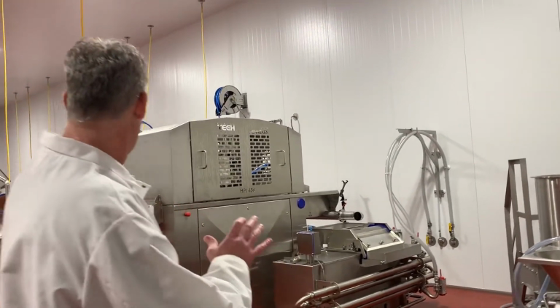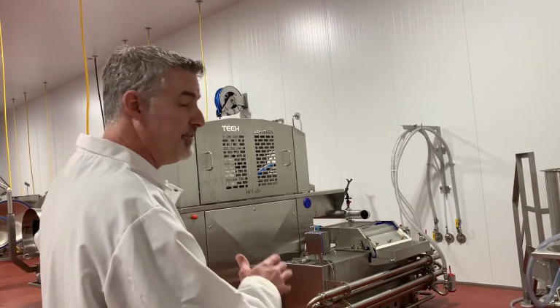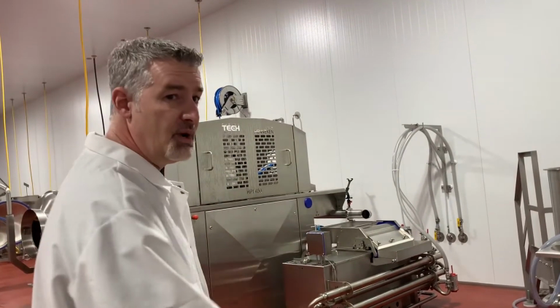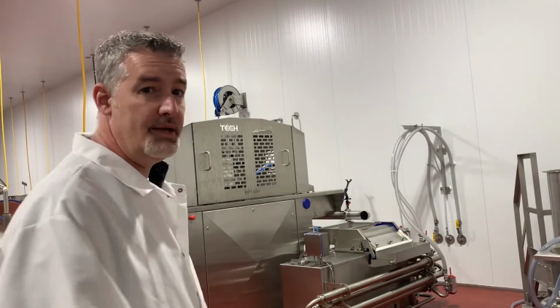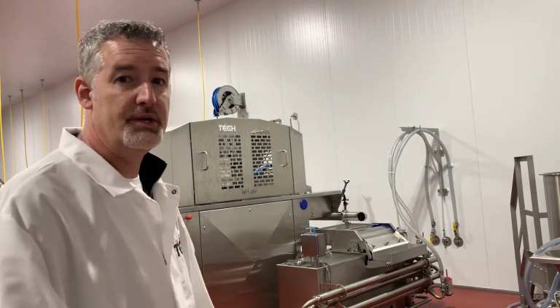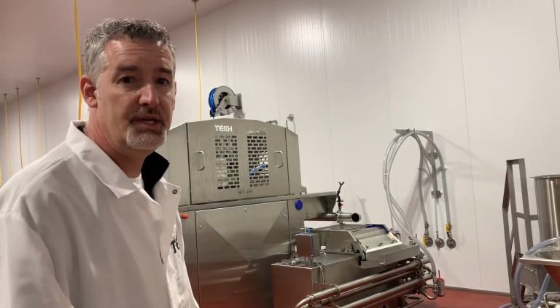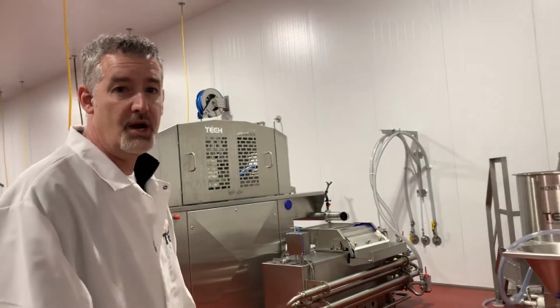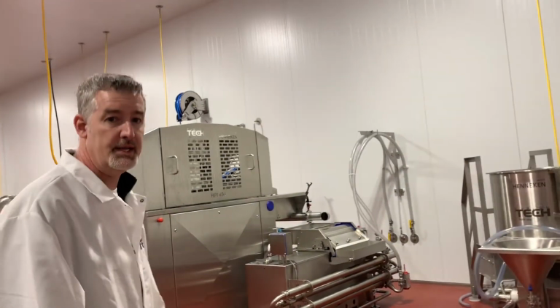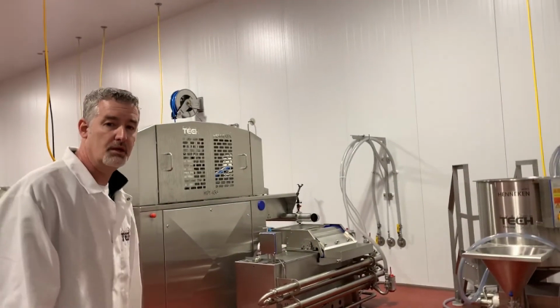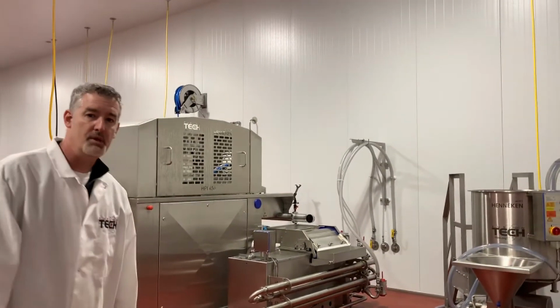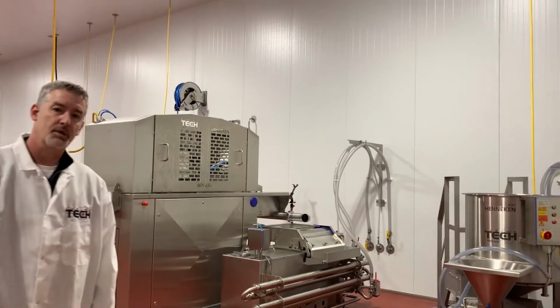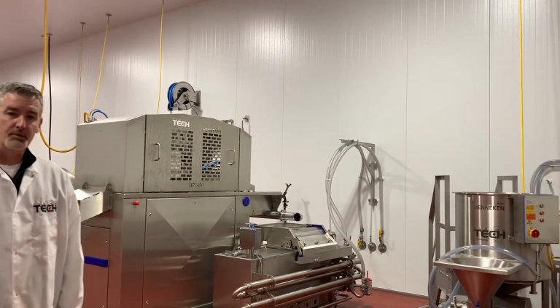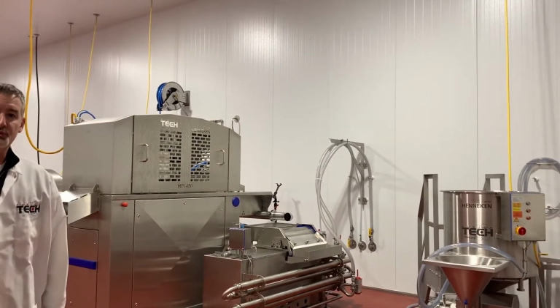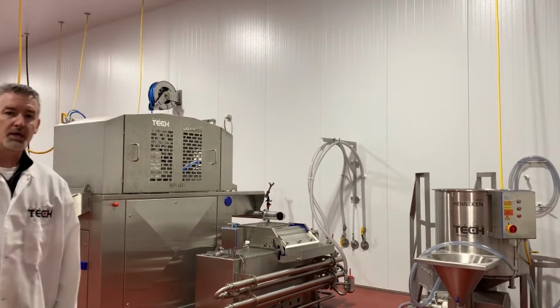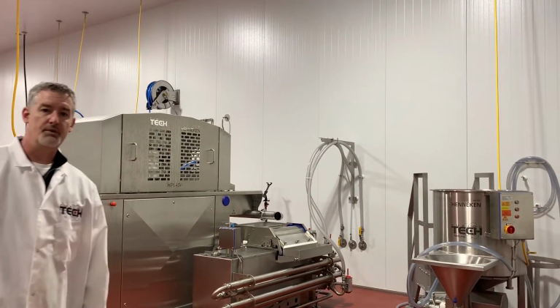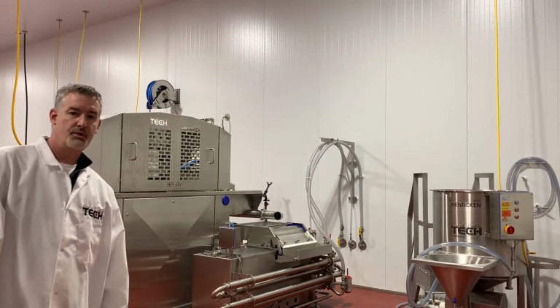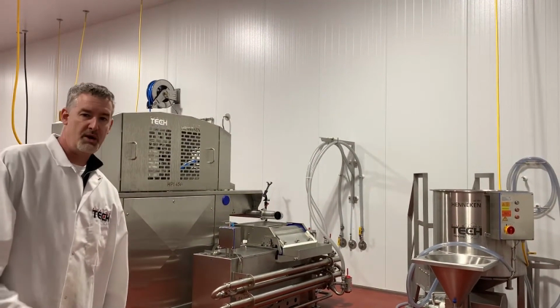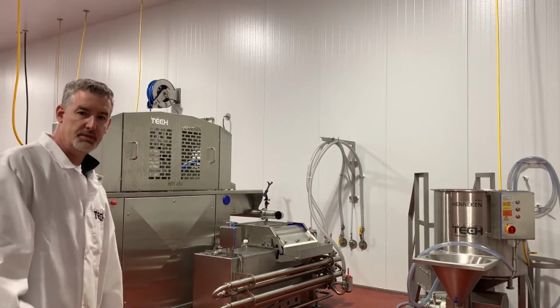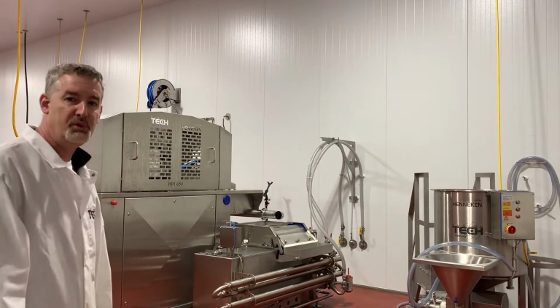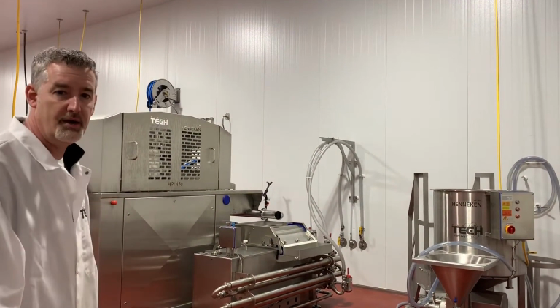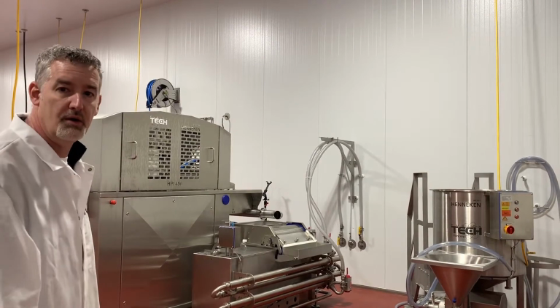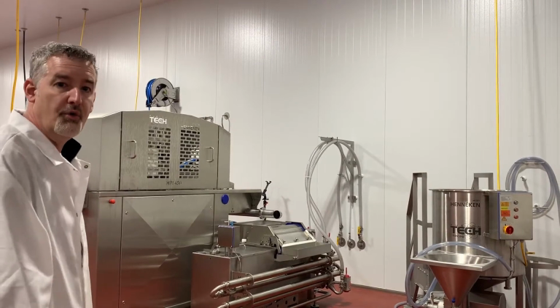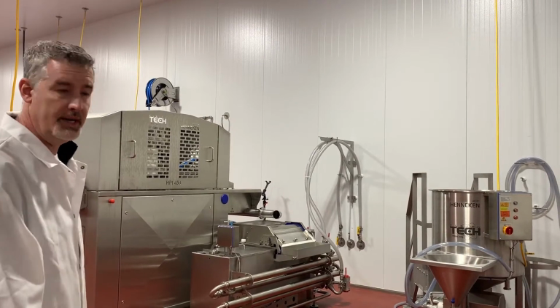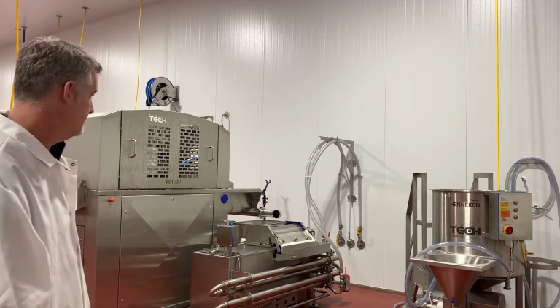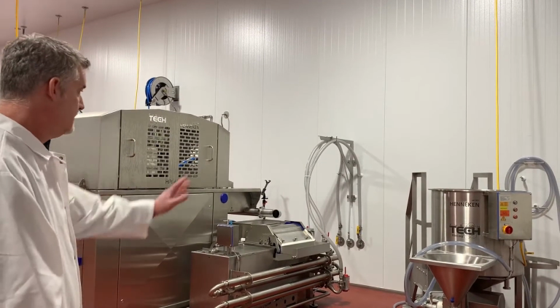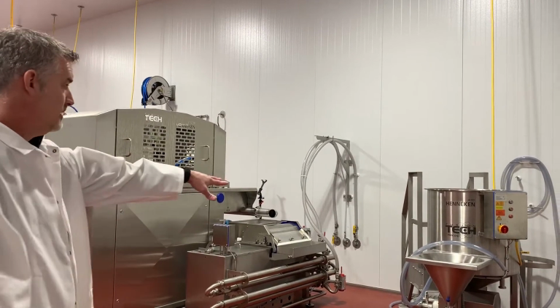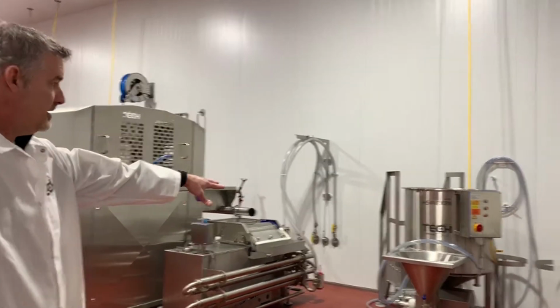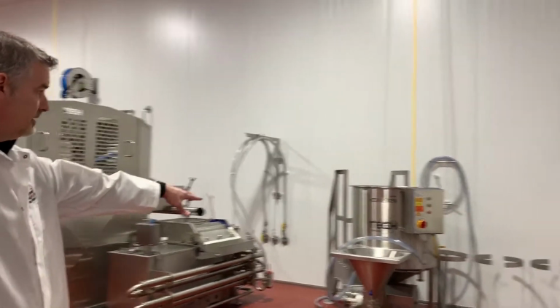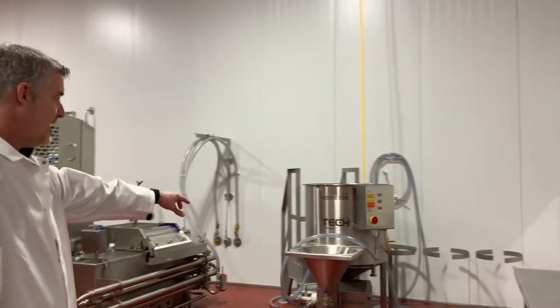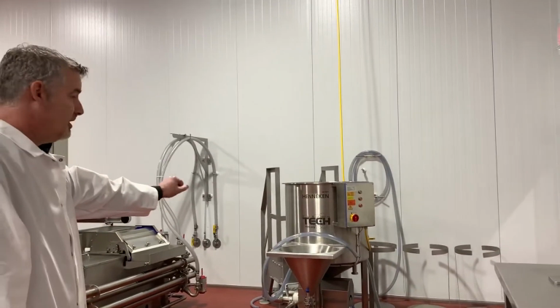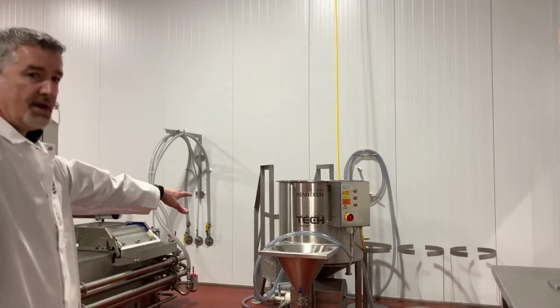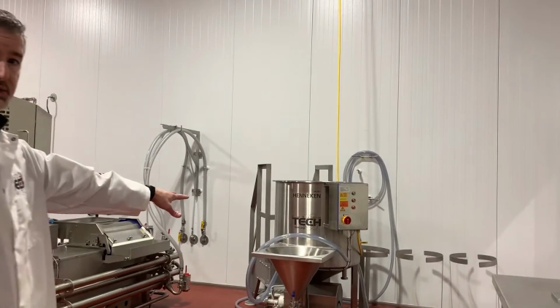The first product line that you're going to see is our Henneken equipment, in which we are the North American supplier for Henneken. We currently have a brine mixer,